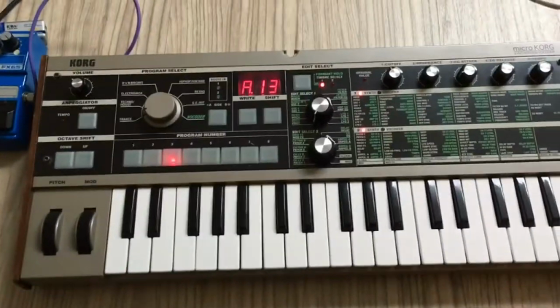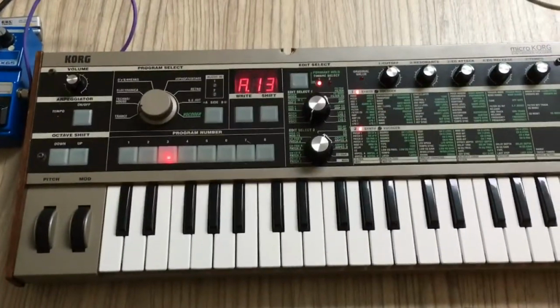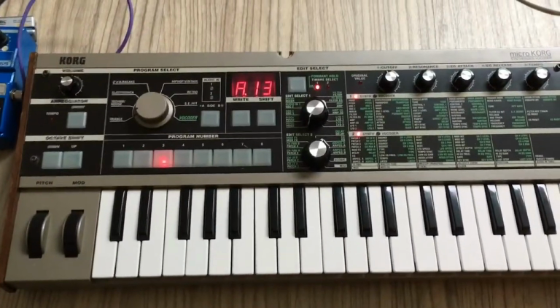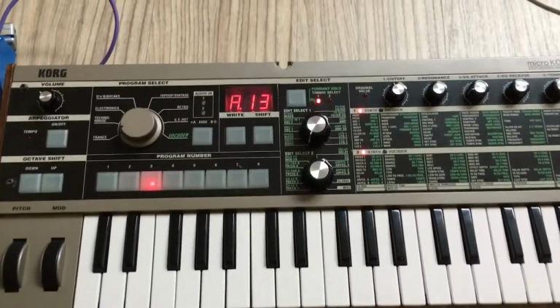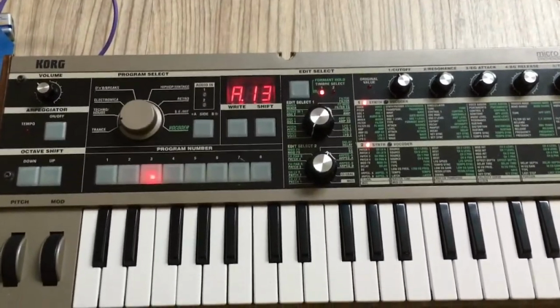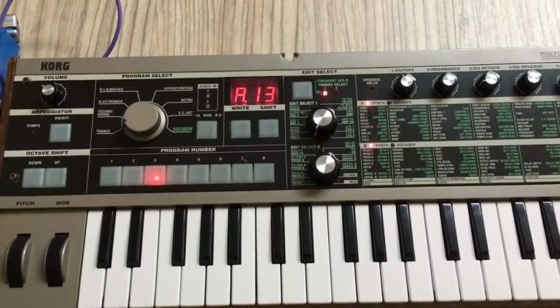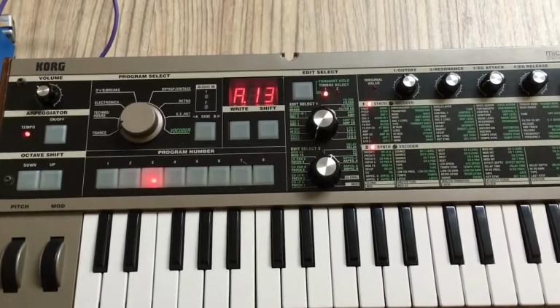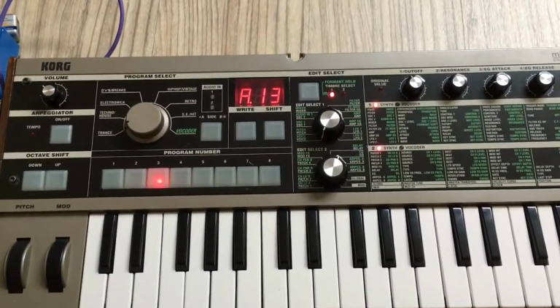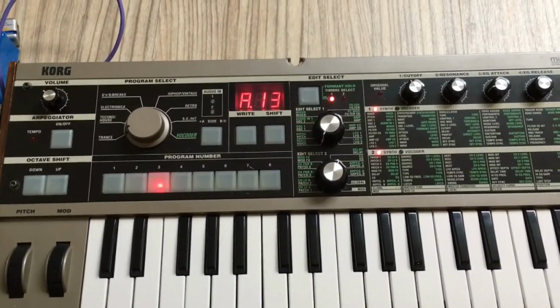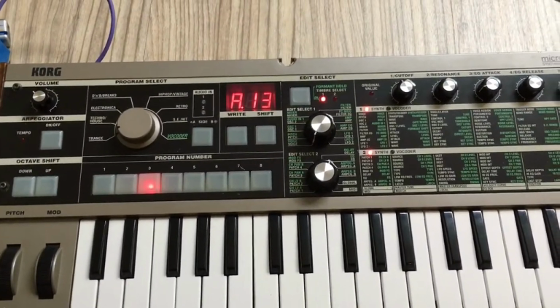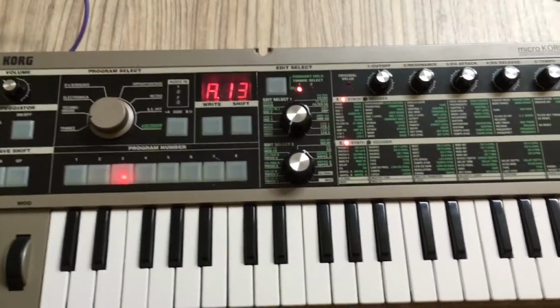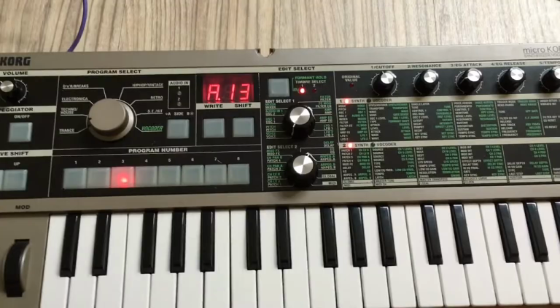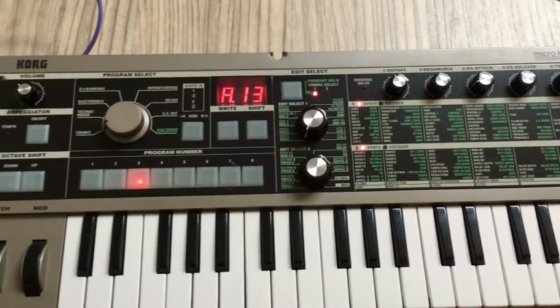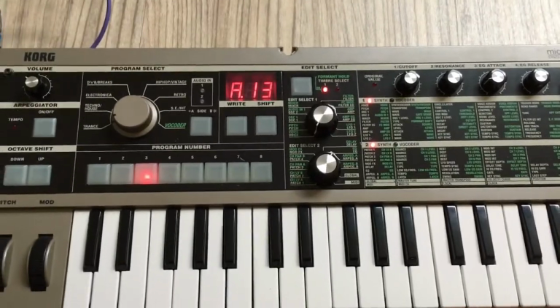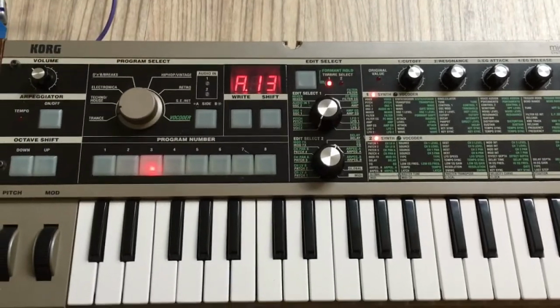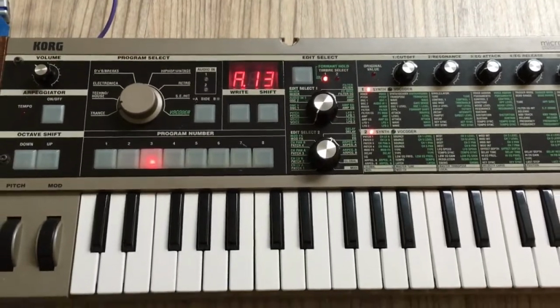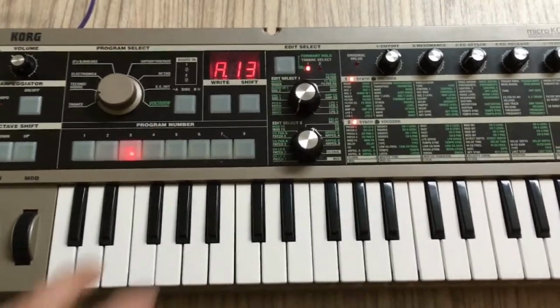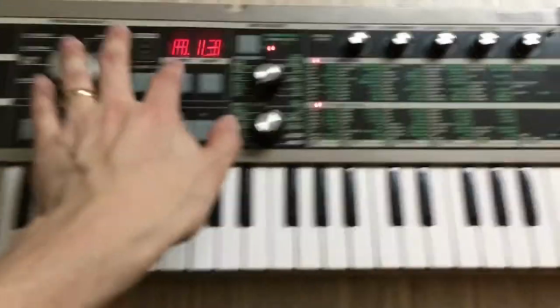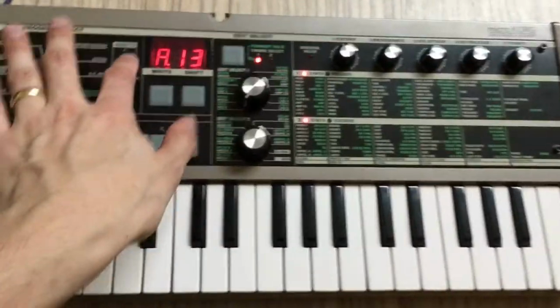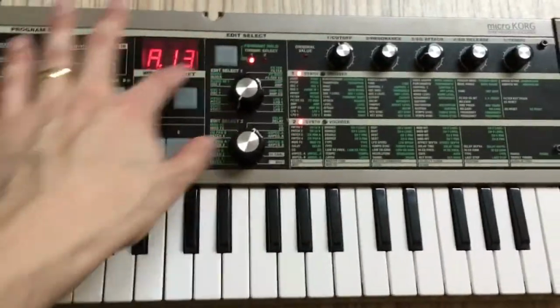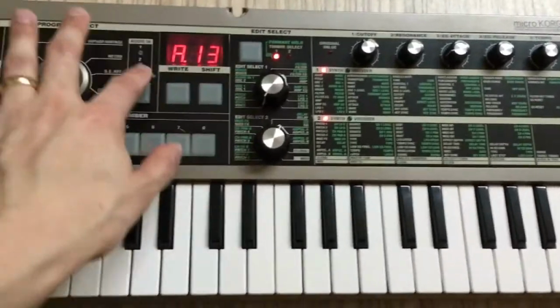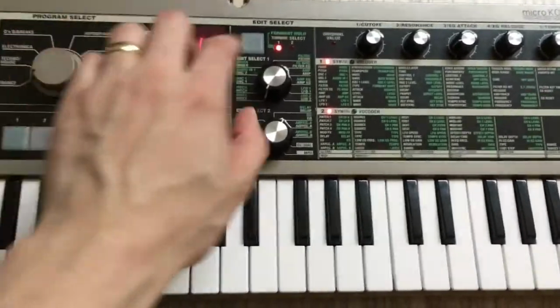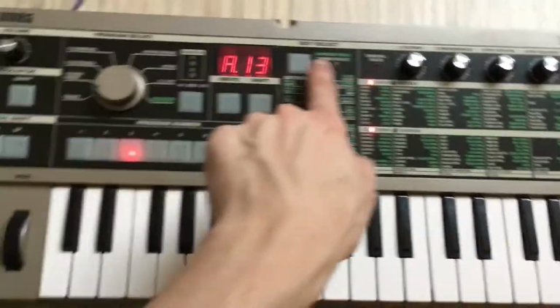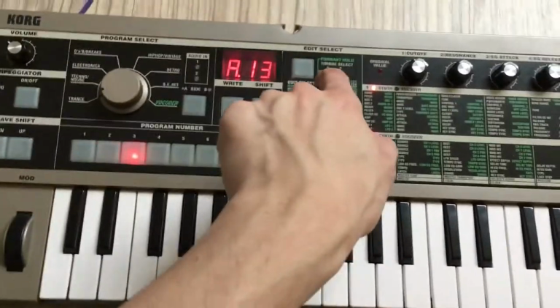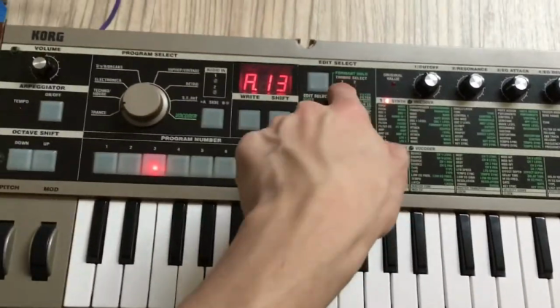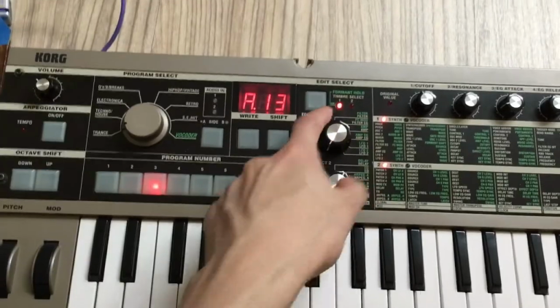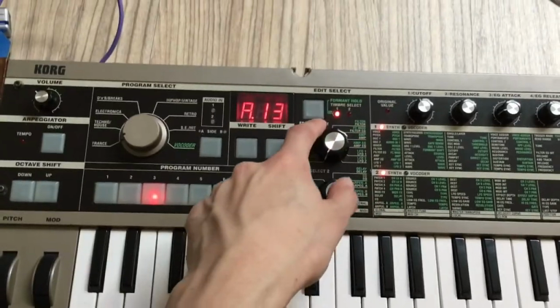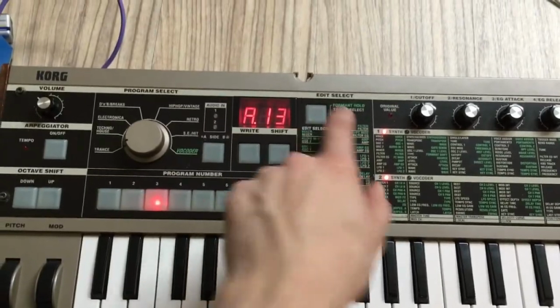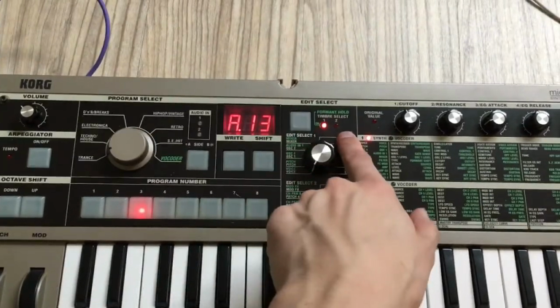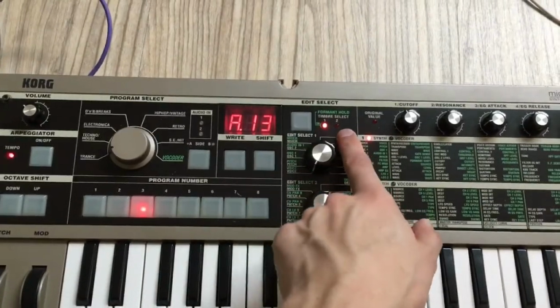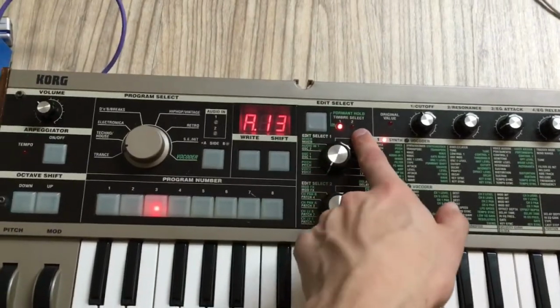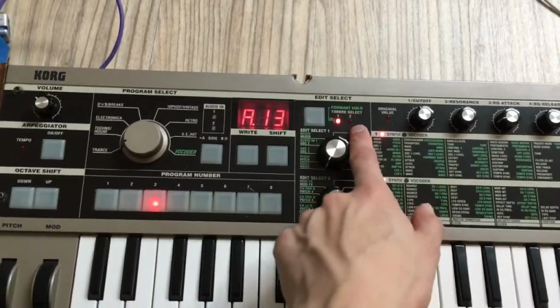It's Daniel here, and what I'm going to show you today is how to take a timbre from one patch and bring it to a different one. So right now, let's say I've created A13 — timbre 1 is kind of my bass, timbre 2 is kind of my lead.